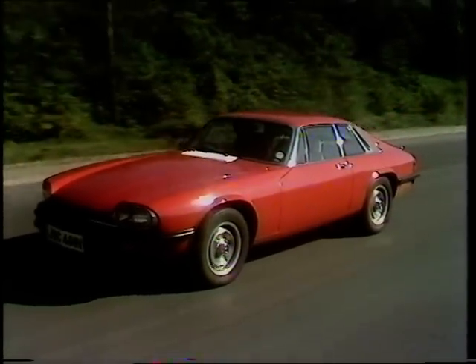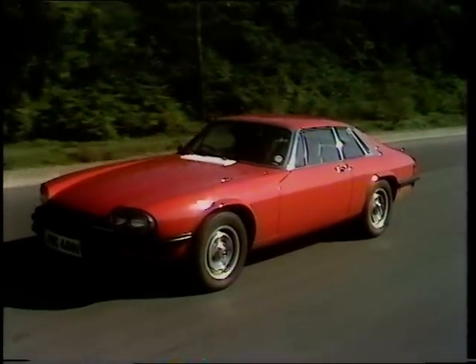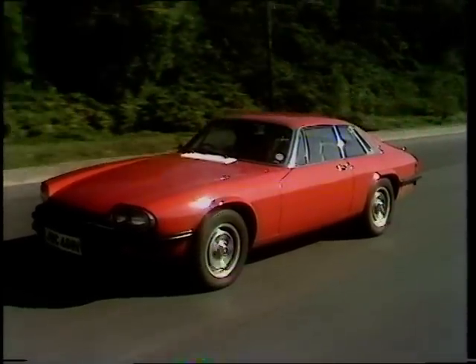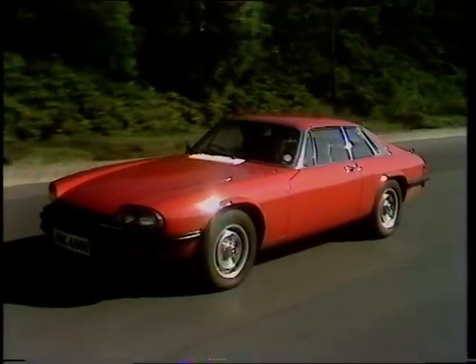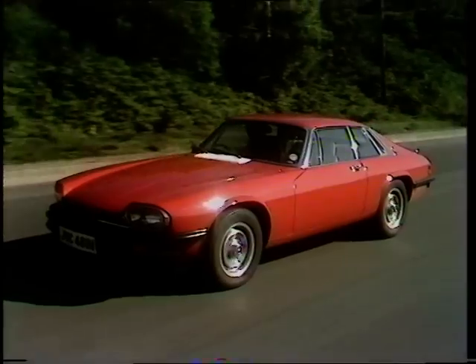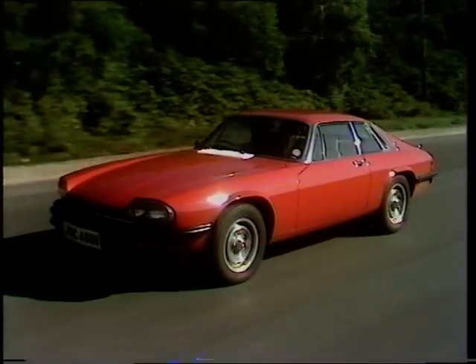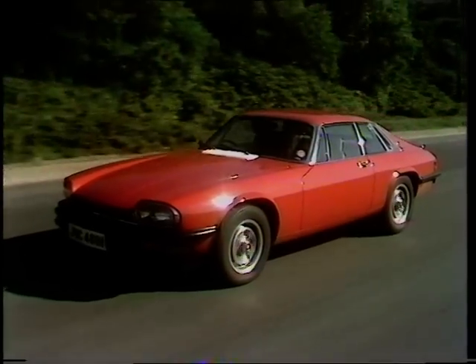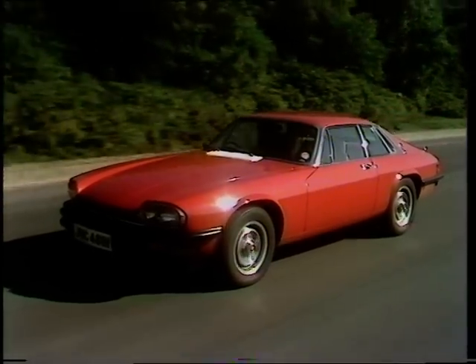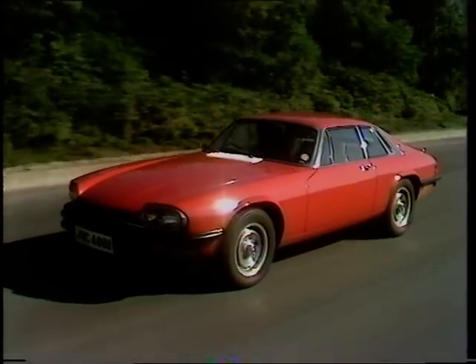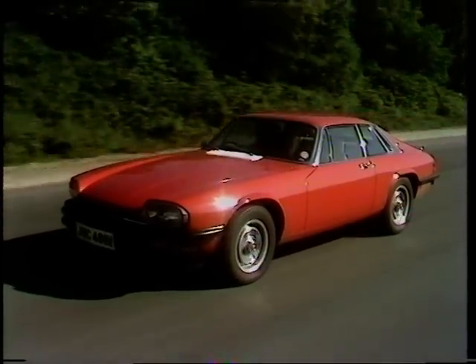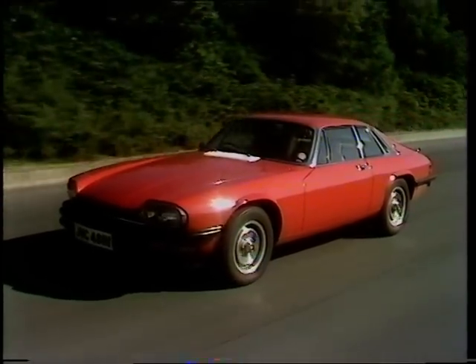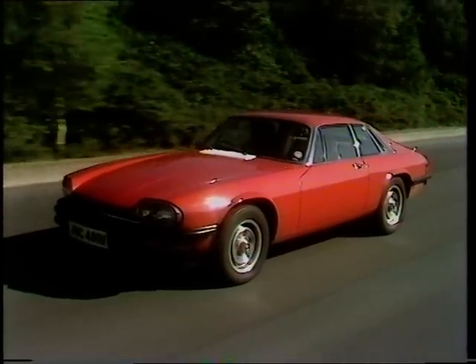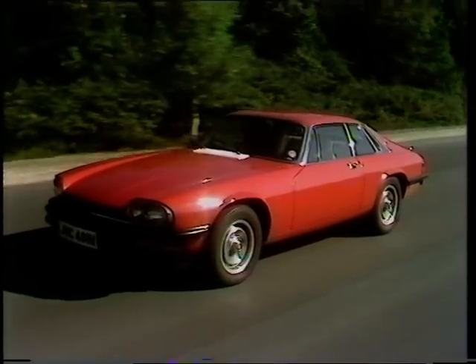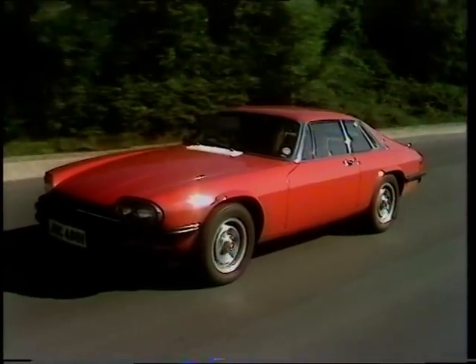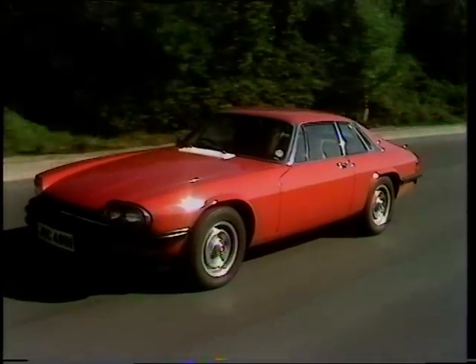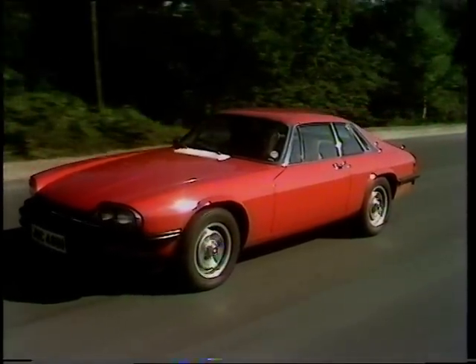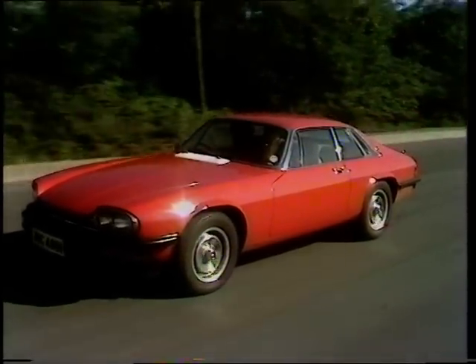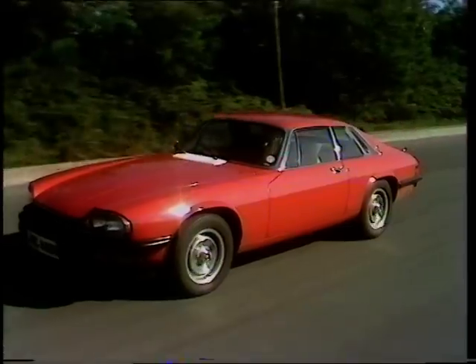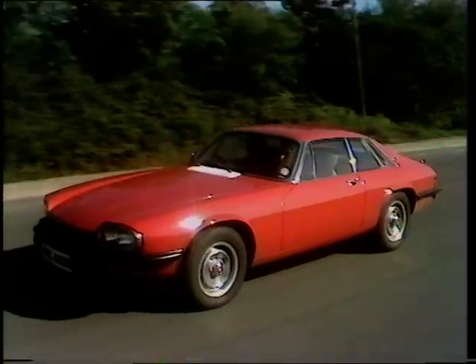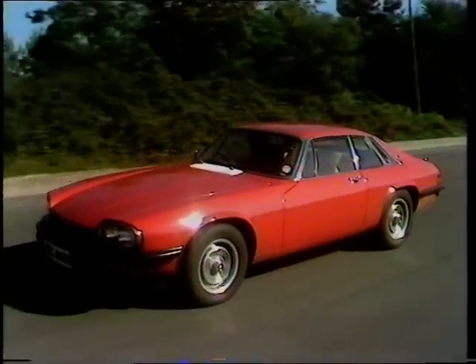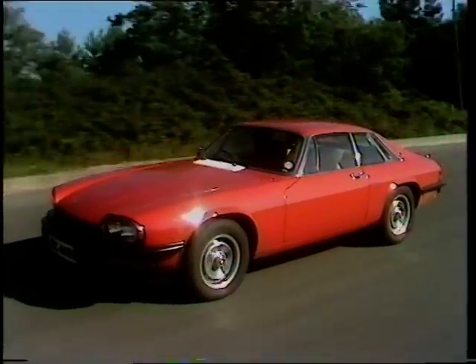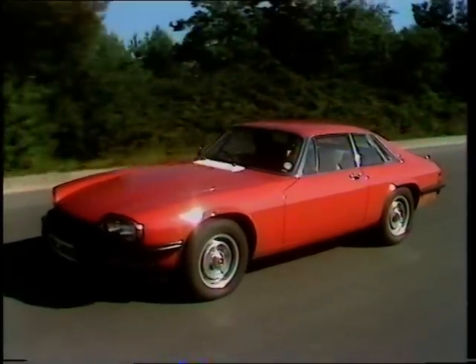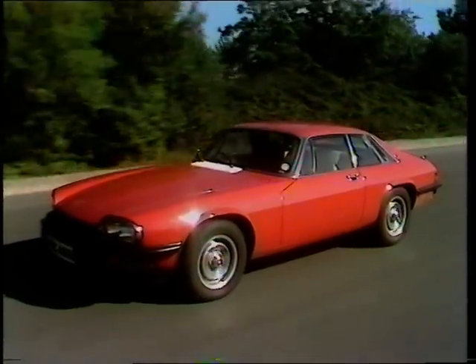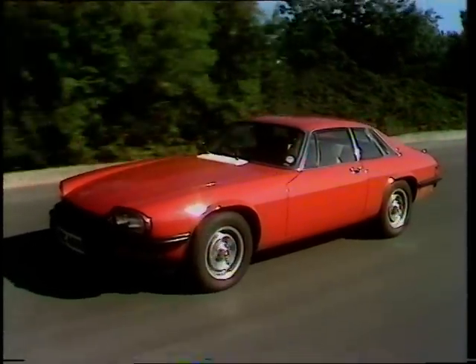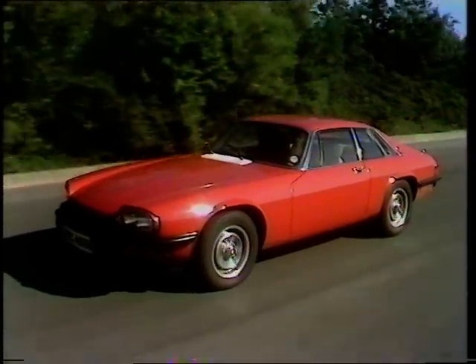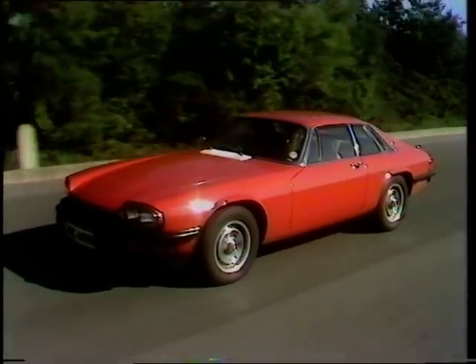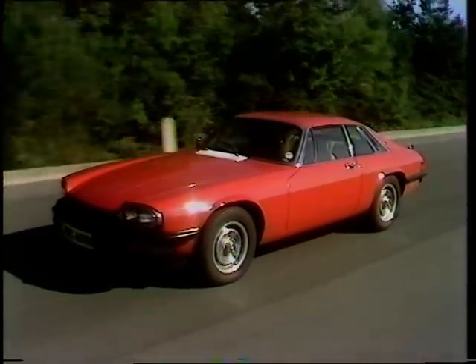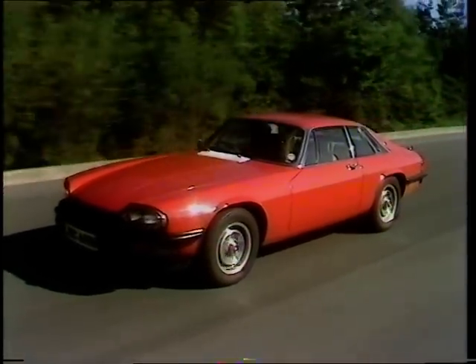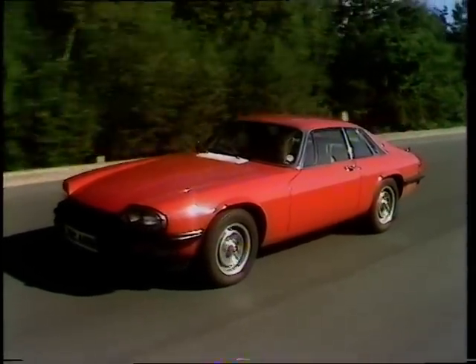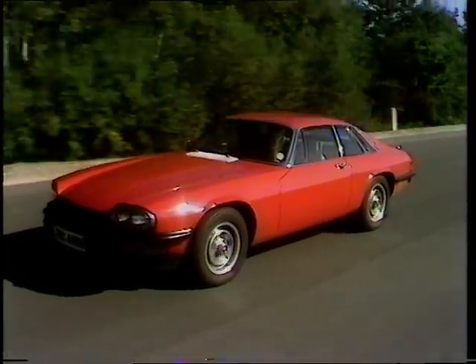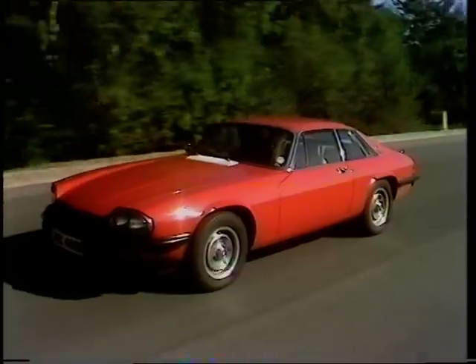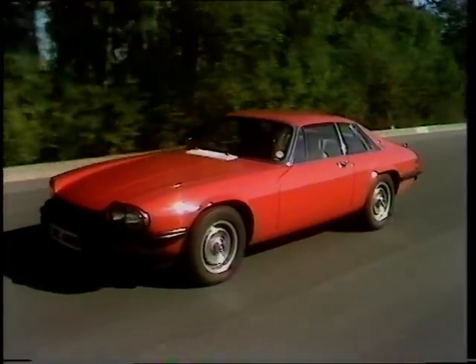XJS — Jaguar's E-Type sports replacement. Actually, the first really new Jaguar sports car since 1961. 150 miles an hour of British Jaguar. Sports car? Today? Well...